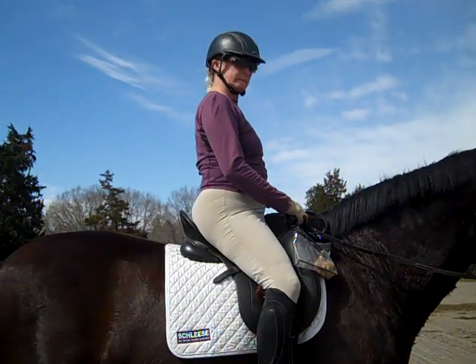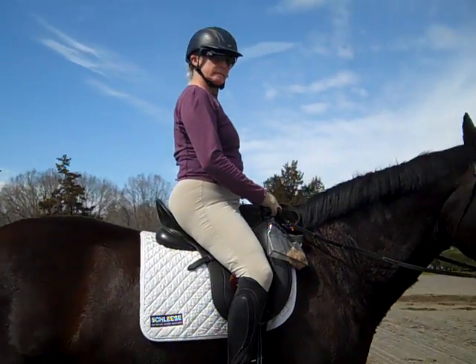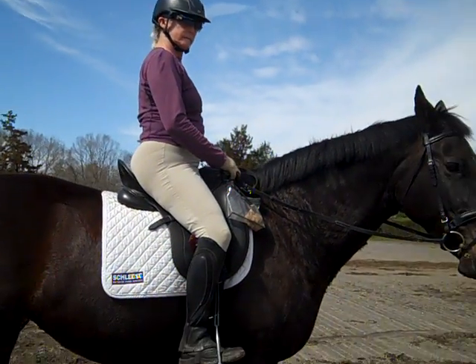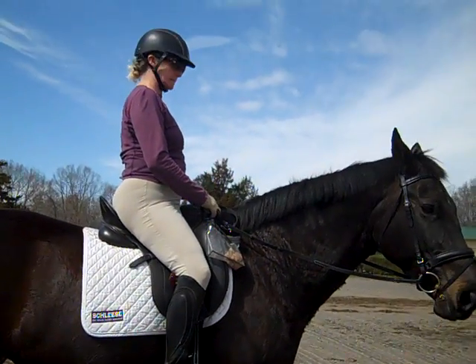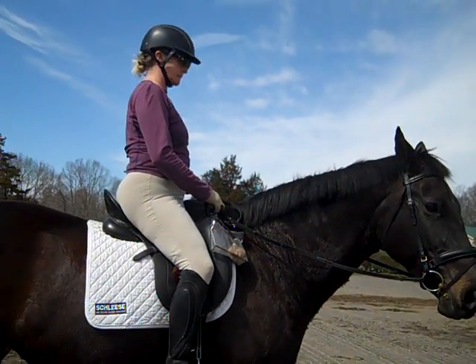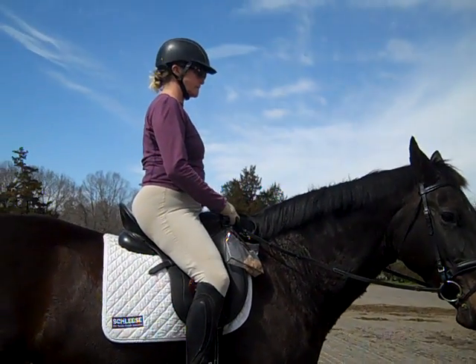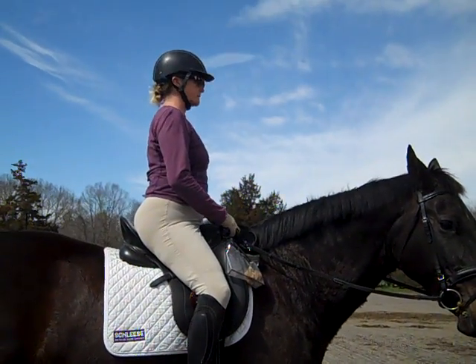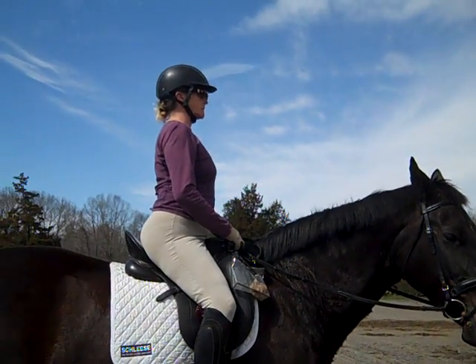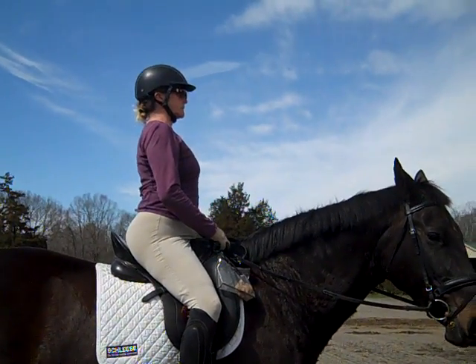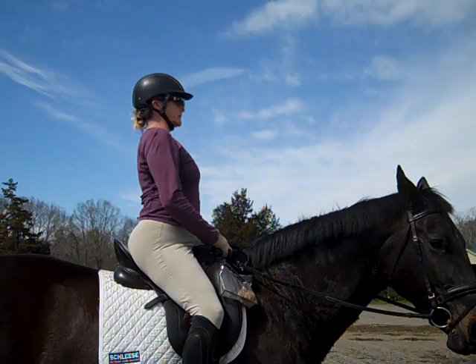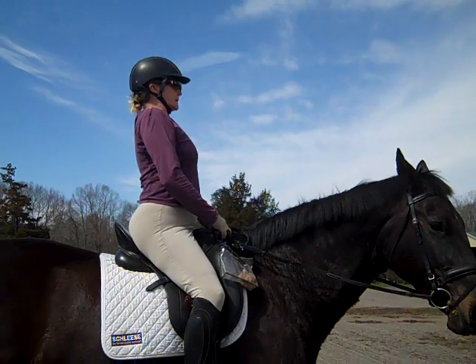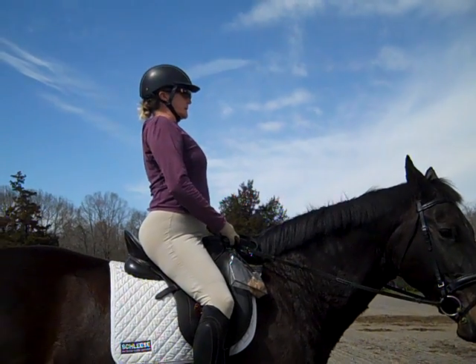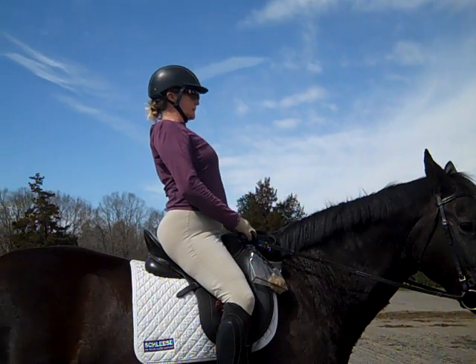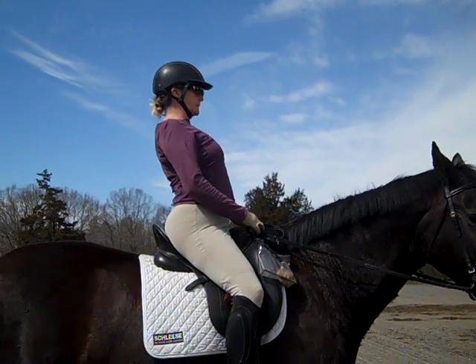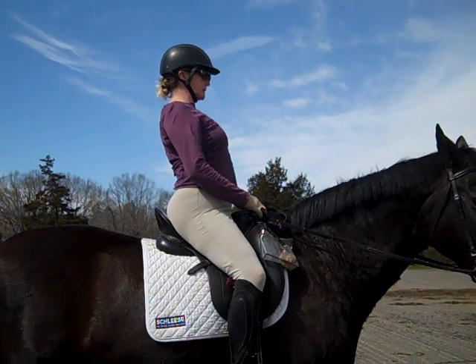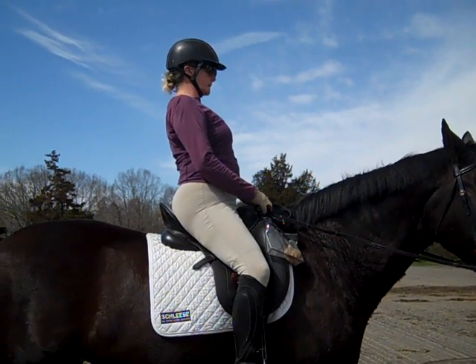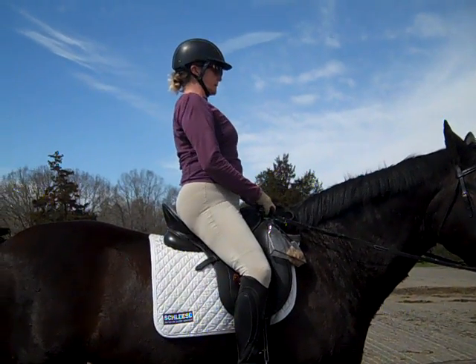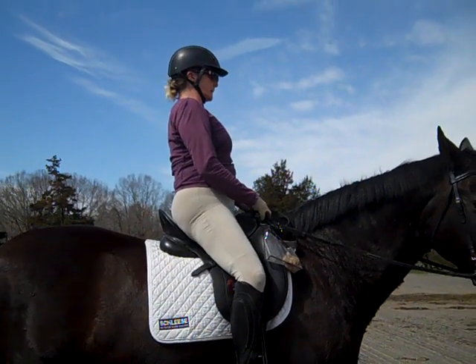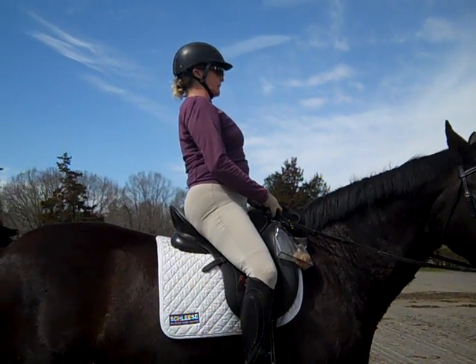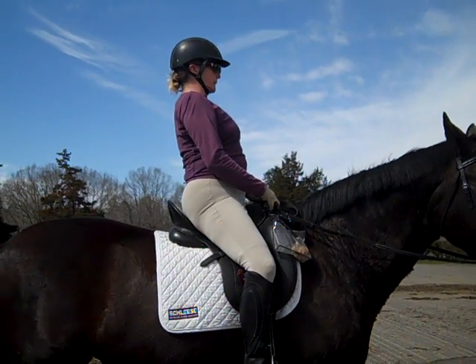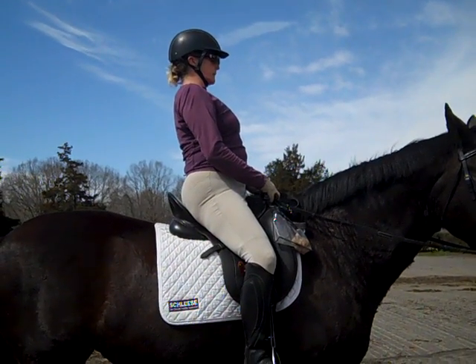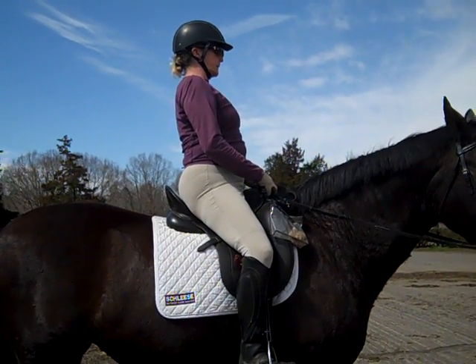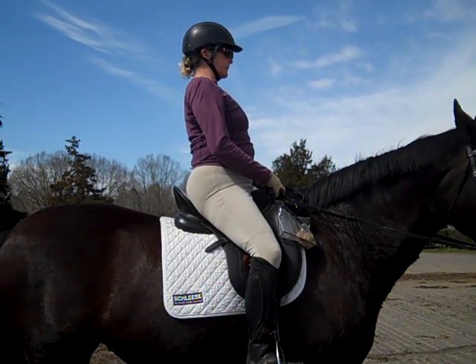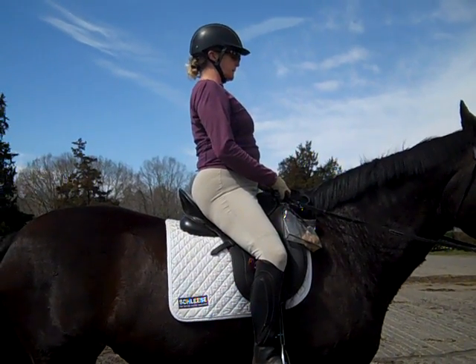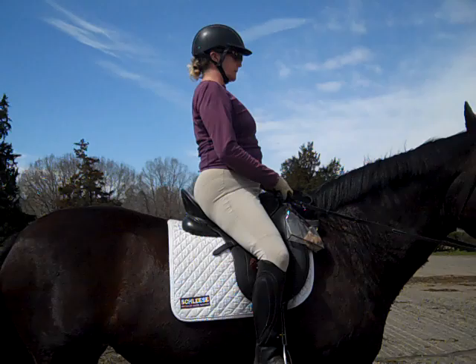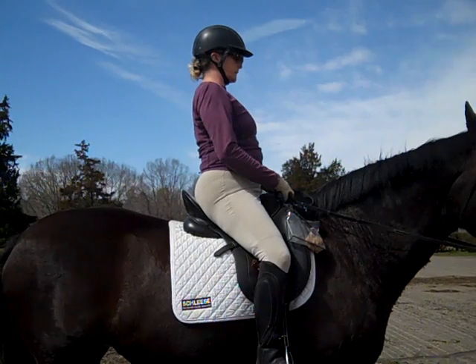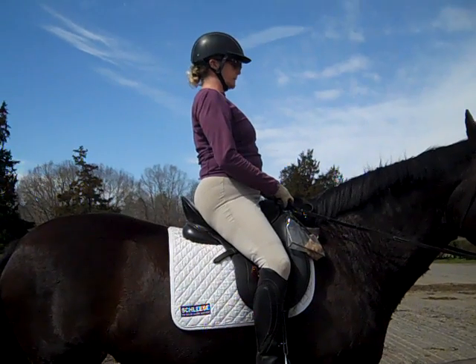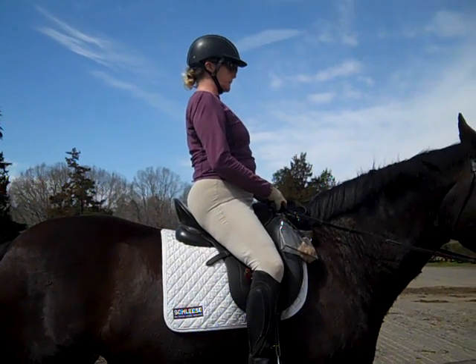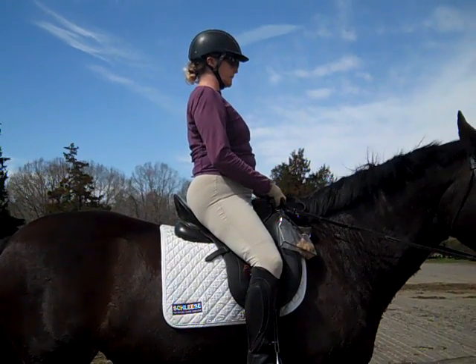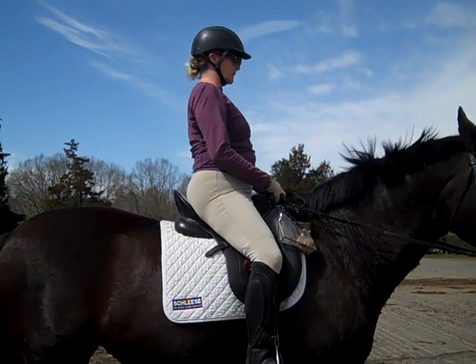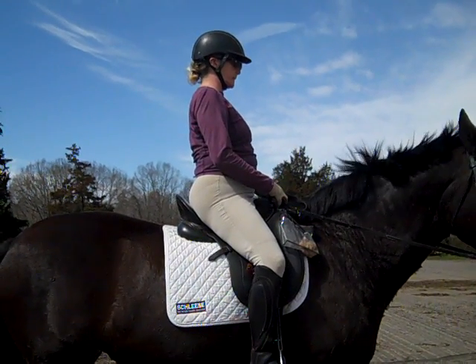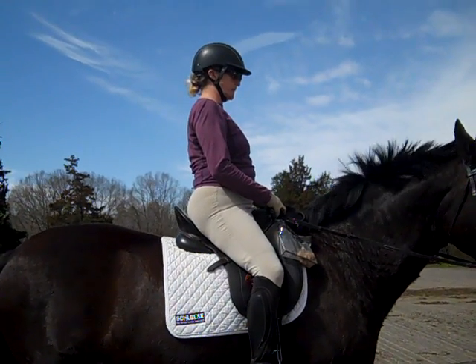Let's go through it one more time: breathe in through your belly, lift your chest, bring your shoulder blades back together, bring your seat forward and hold with your thighs lightly. Good — yes, now you feel it.